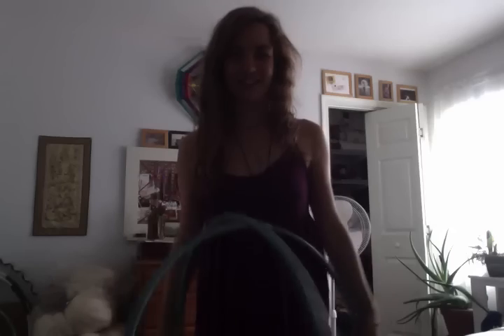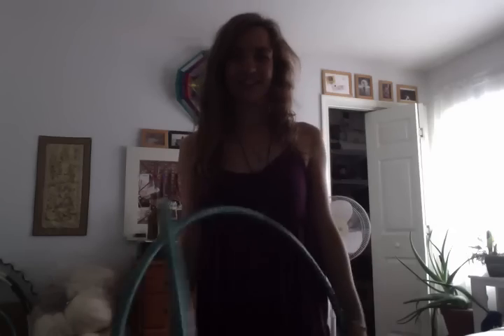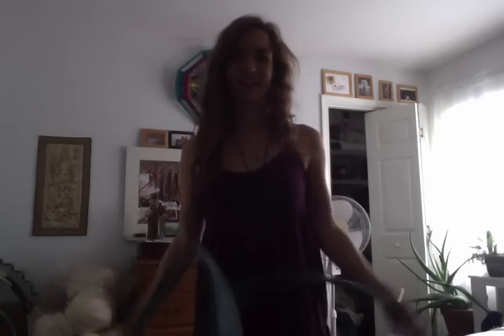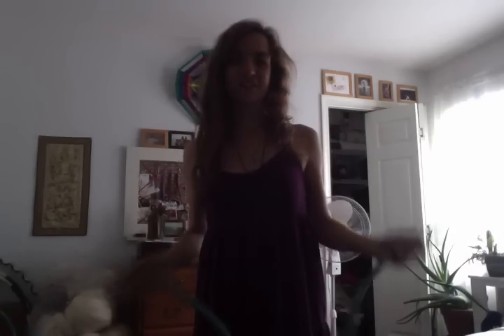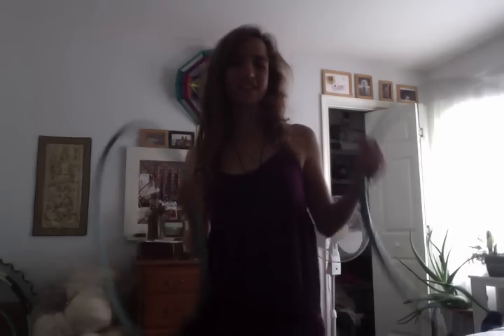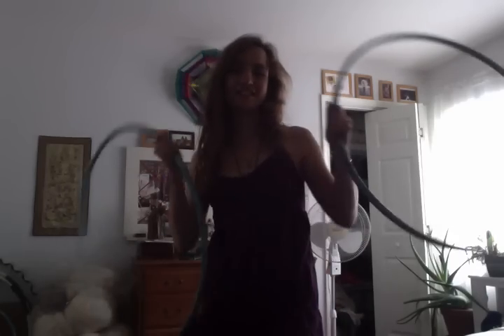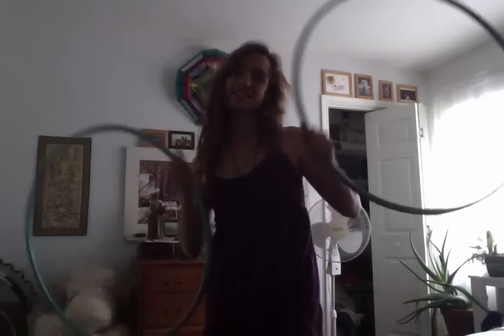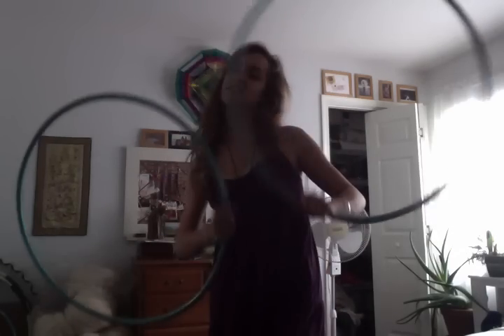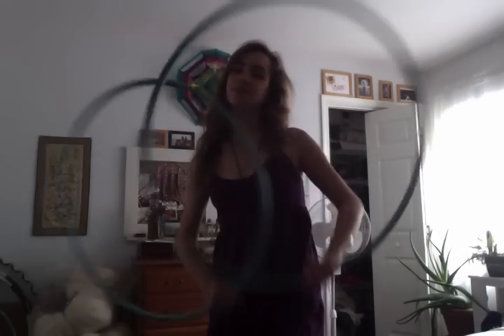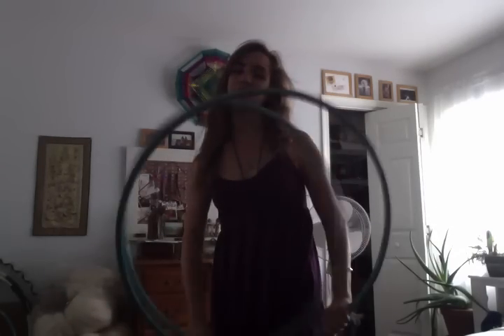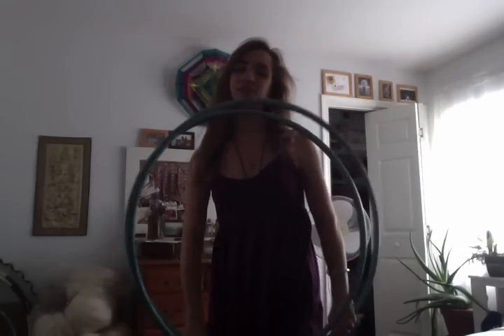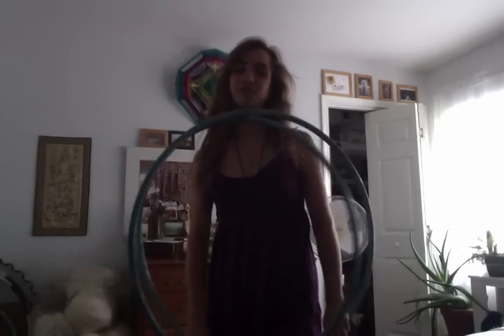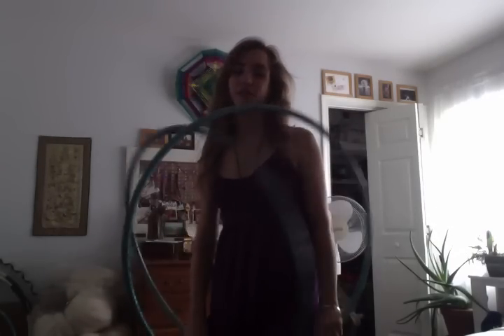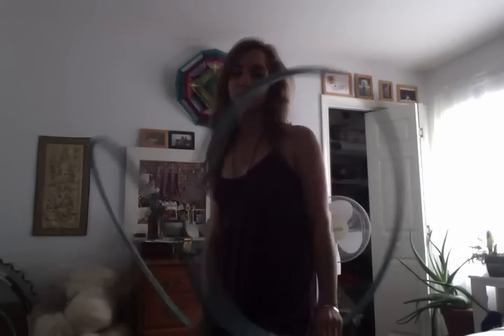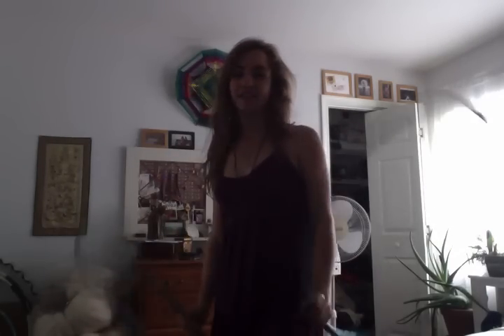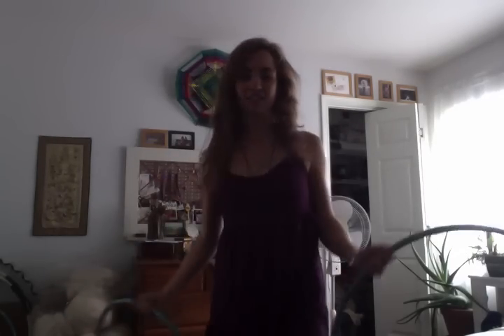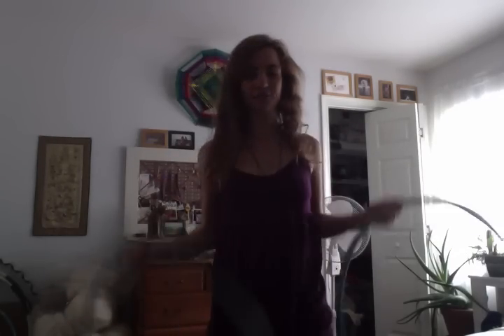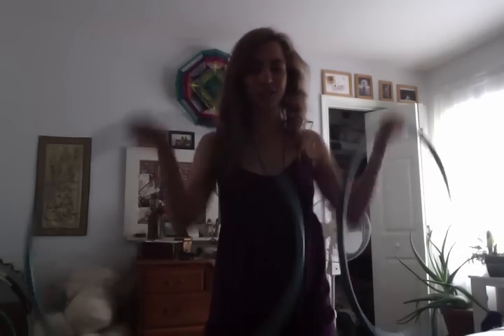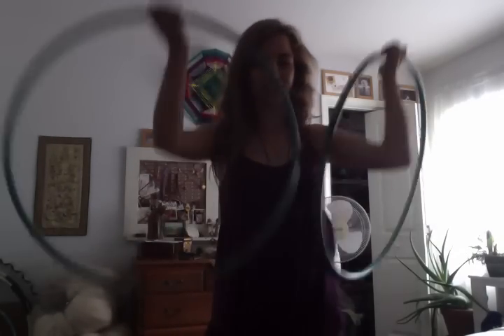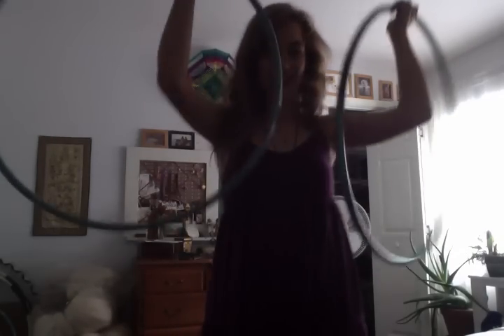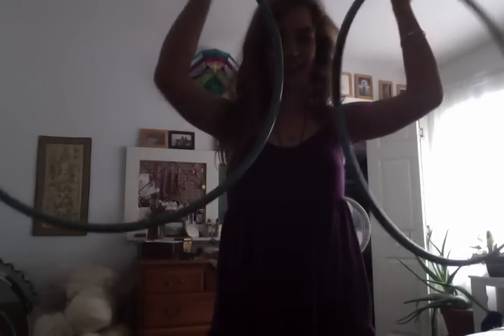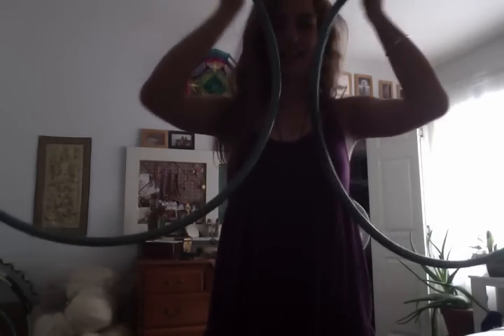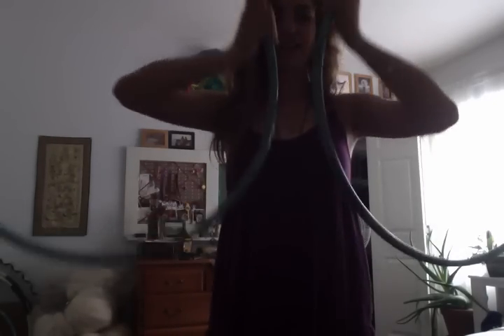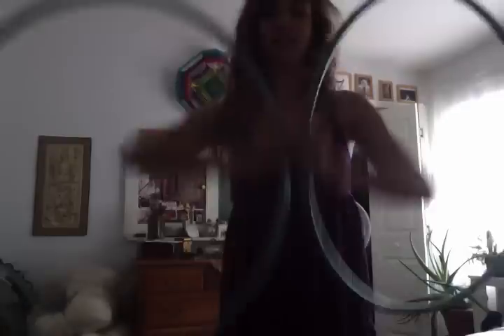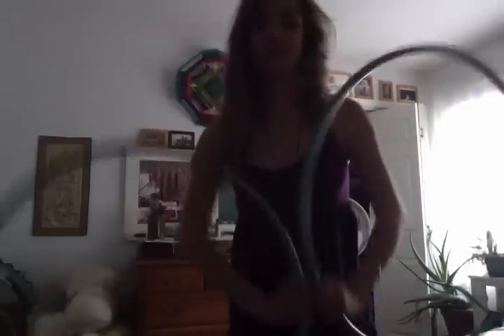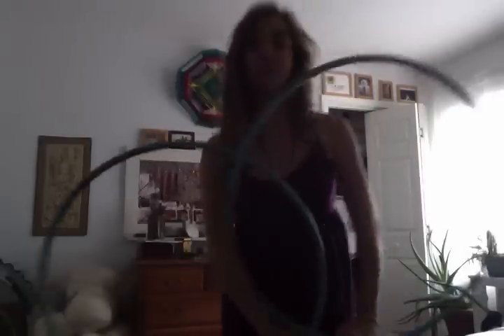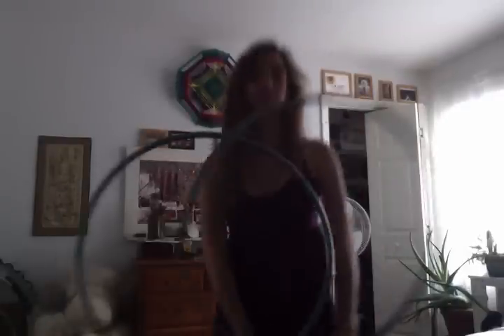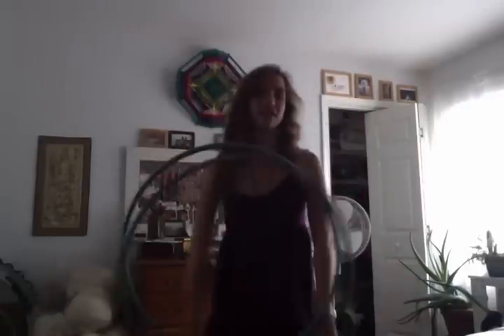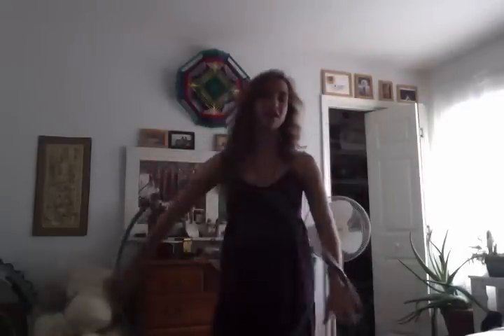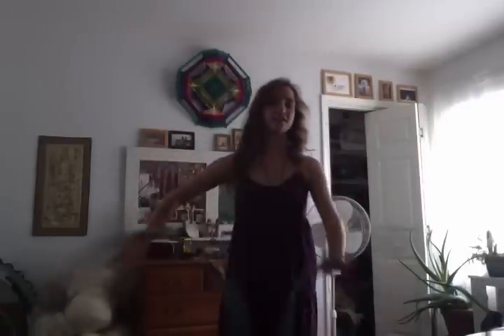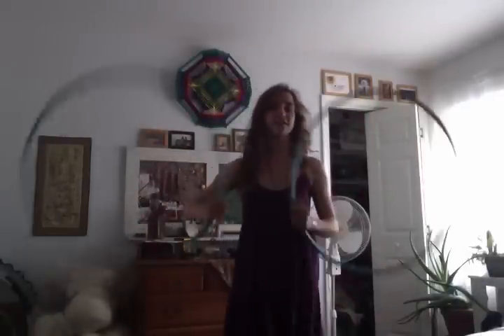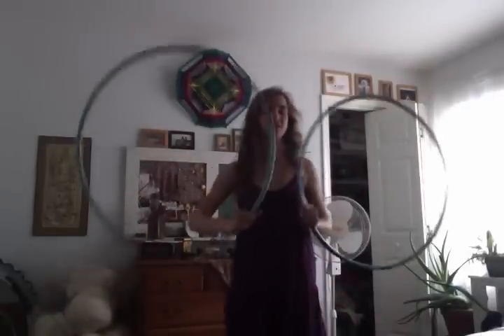Hey everyone, this is going to be a tutorial for Thread the Needle, which is a double hoop trick.